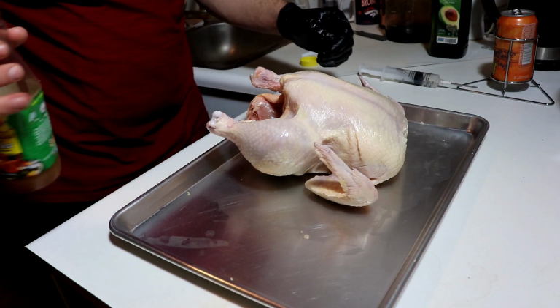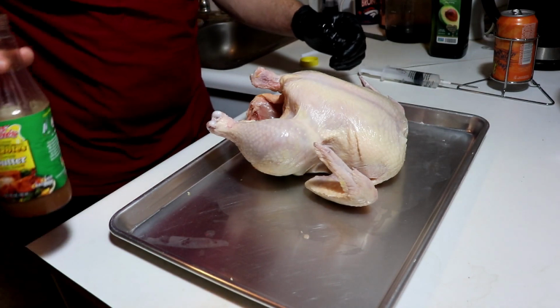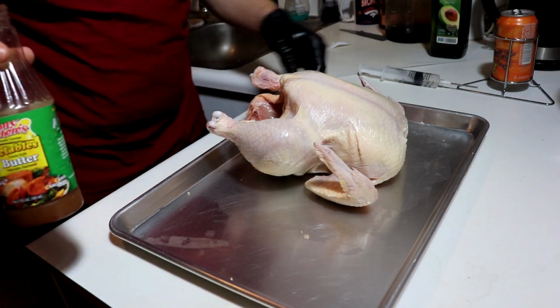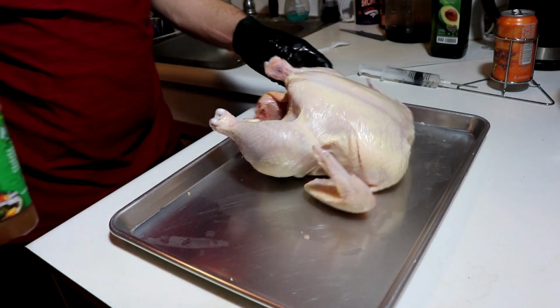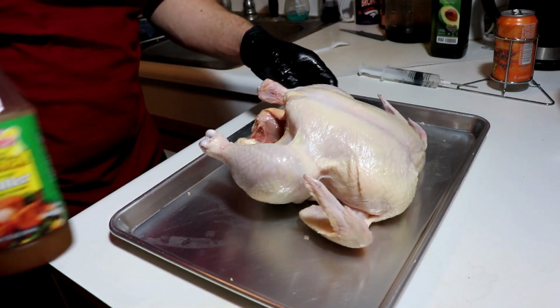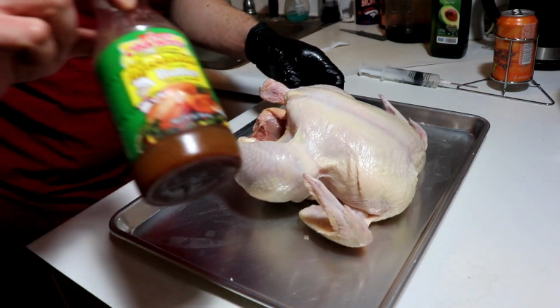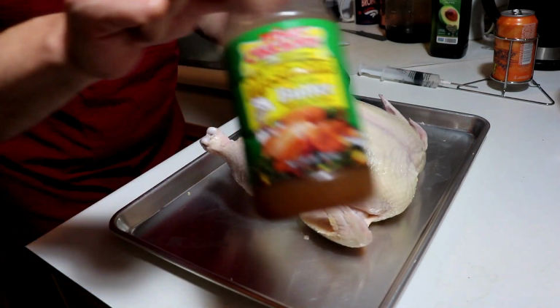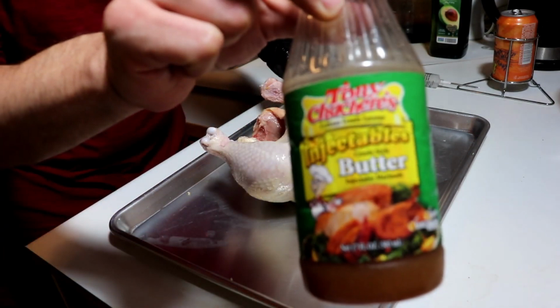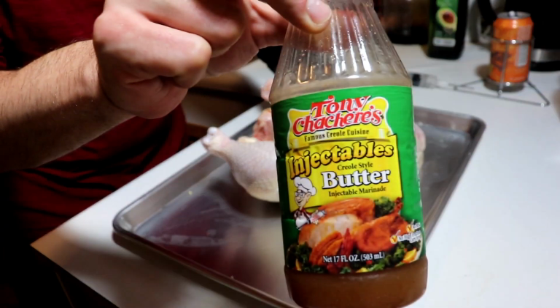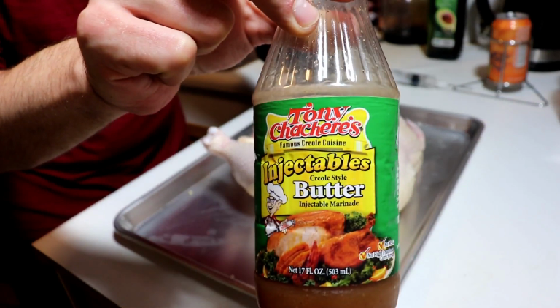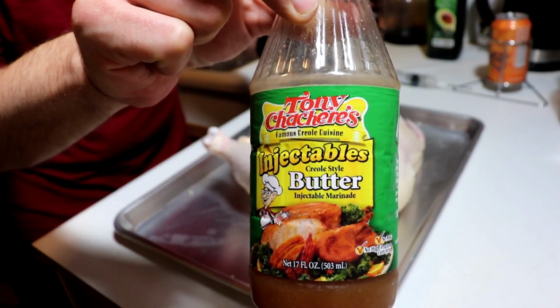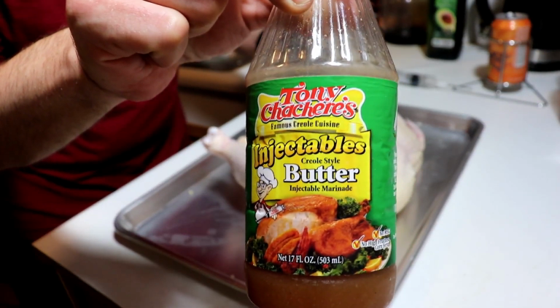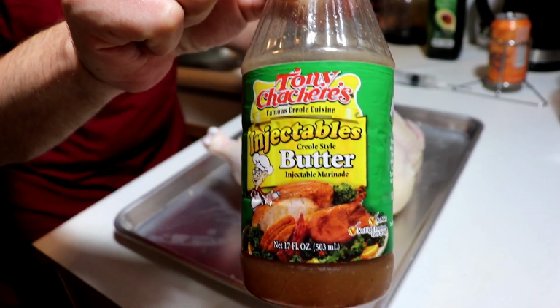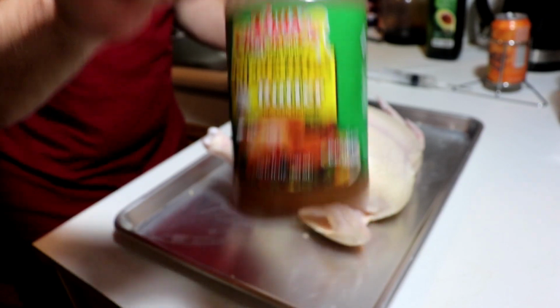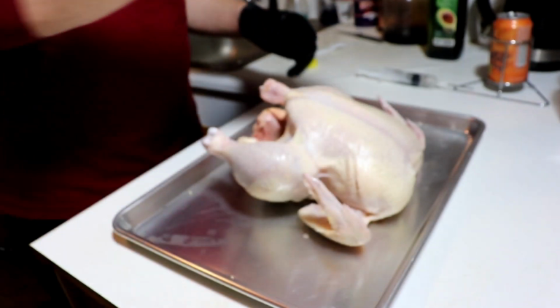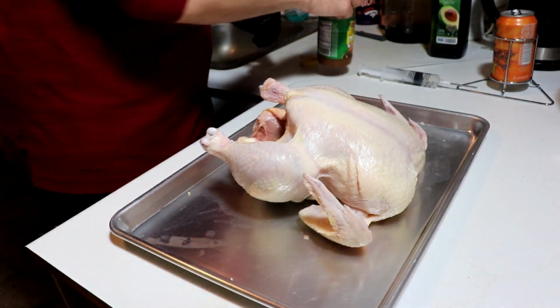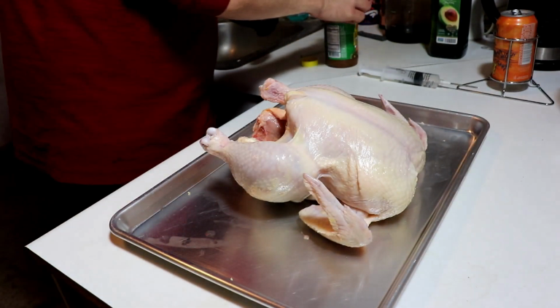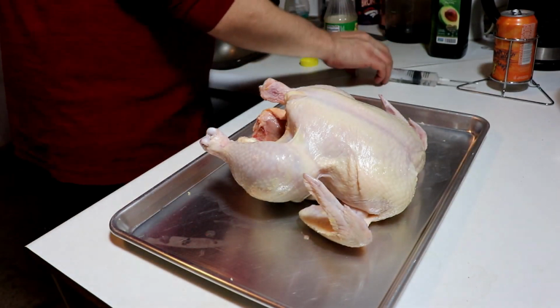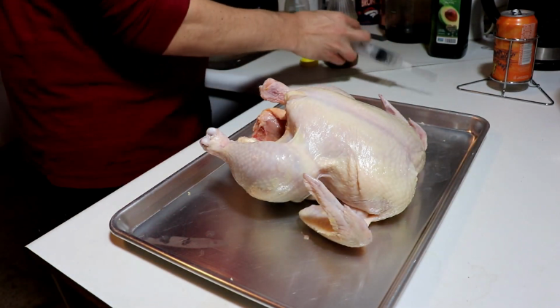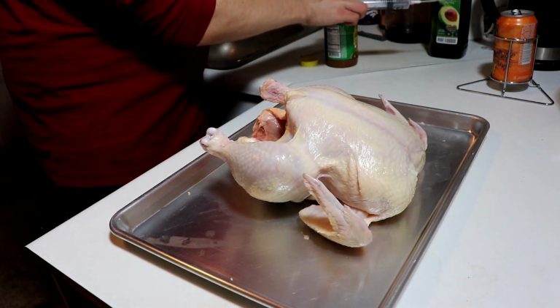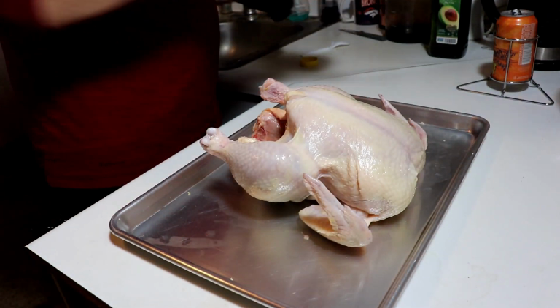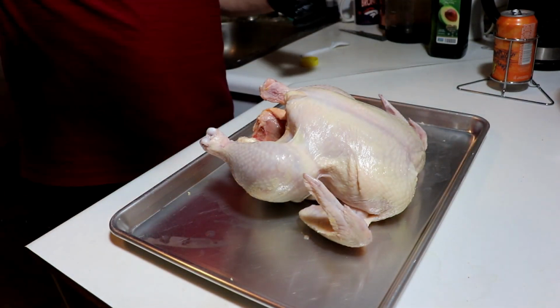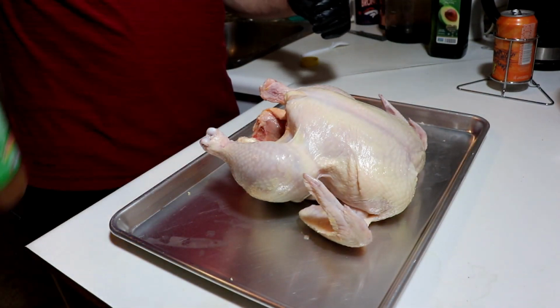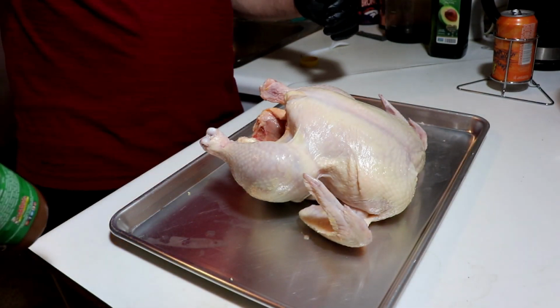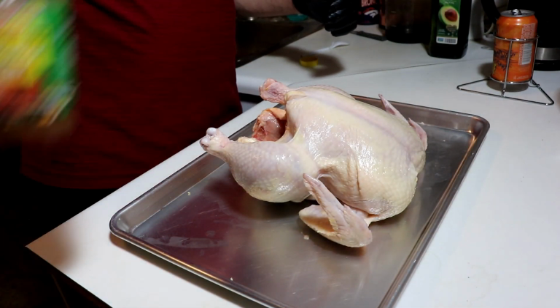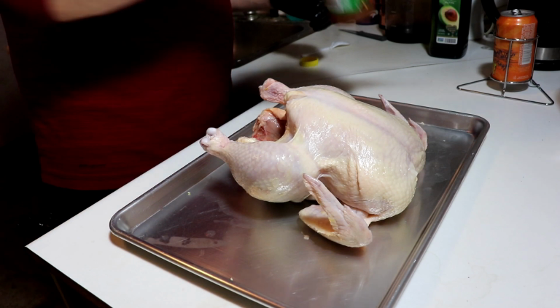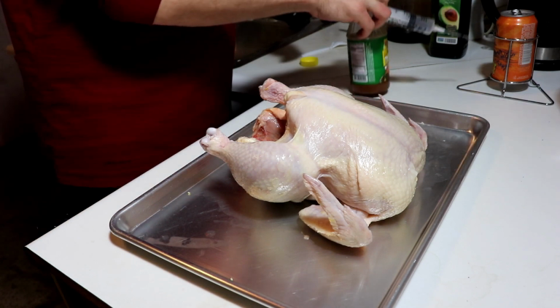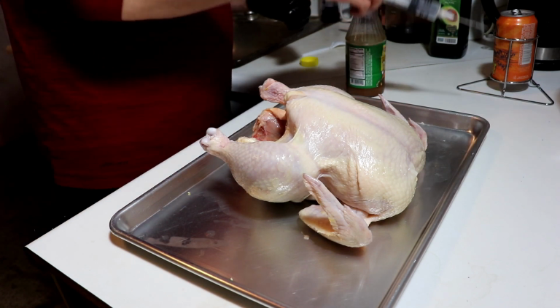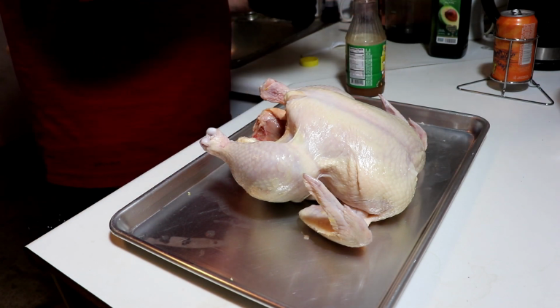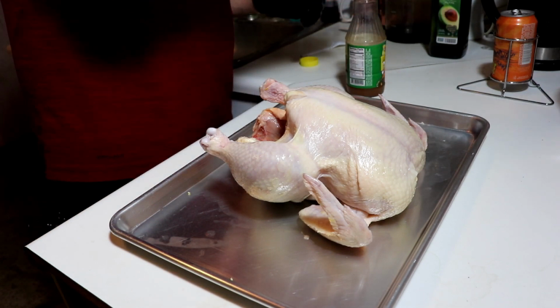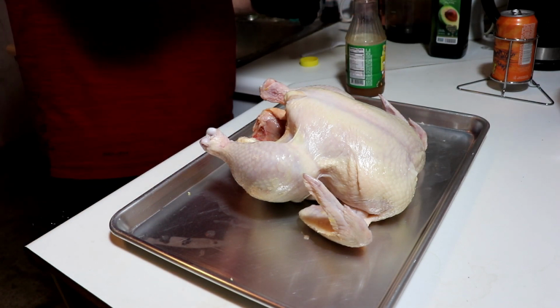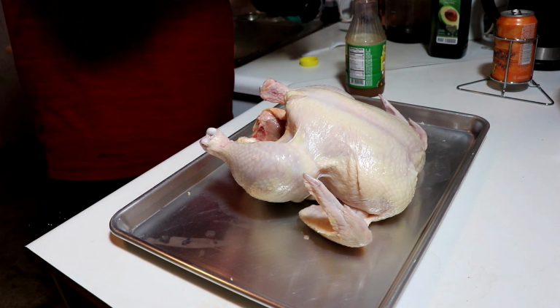We're gonna go with a little bit of the old Tony Chachere's butter injection. Got well over half a bottle left from a previous cook.